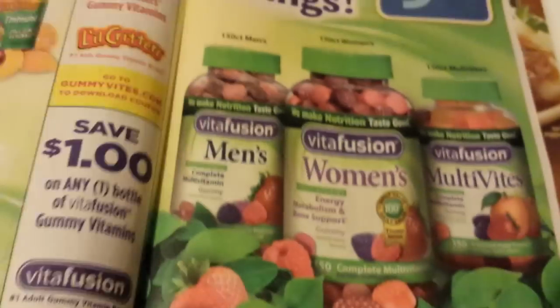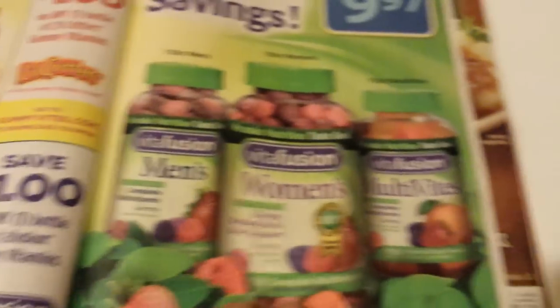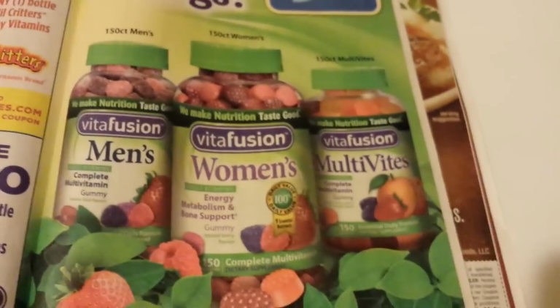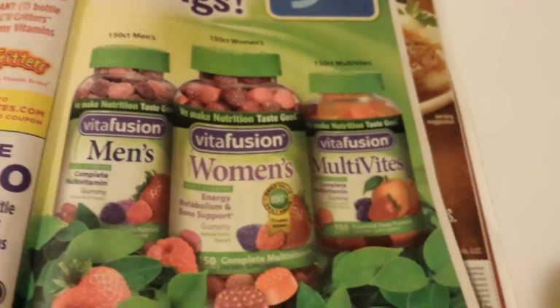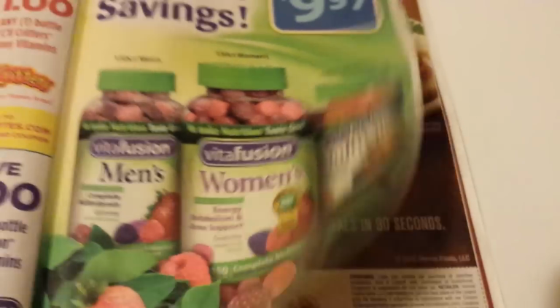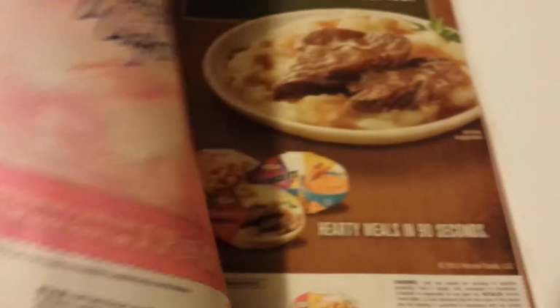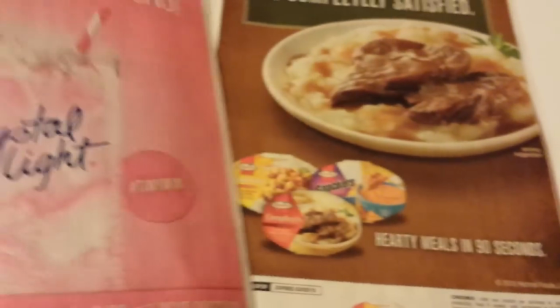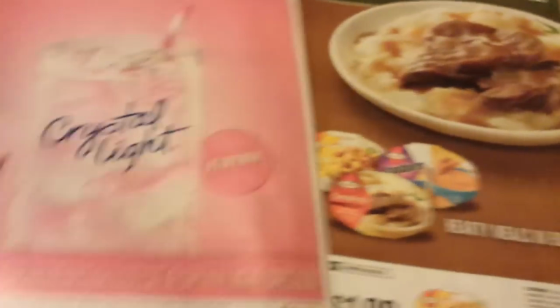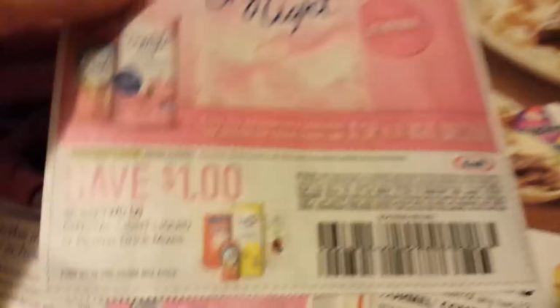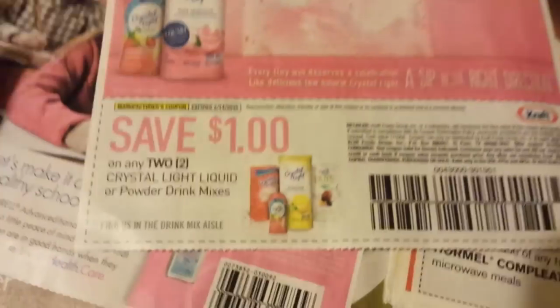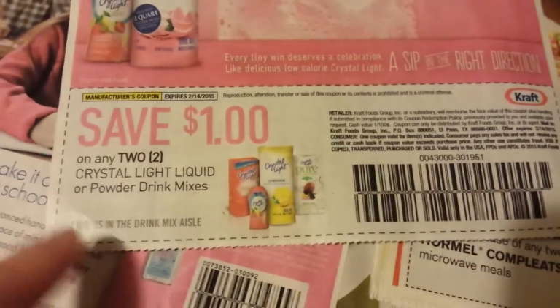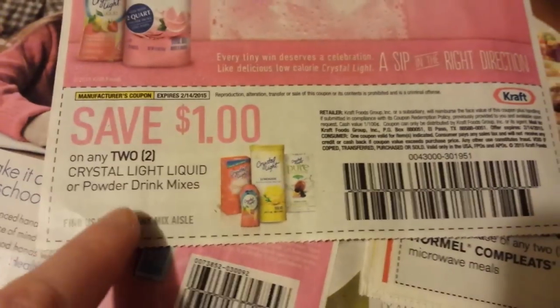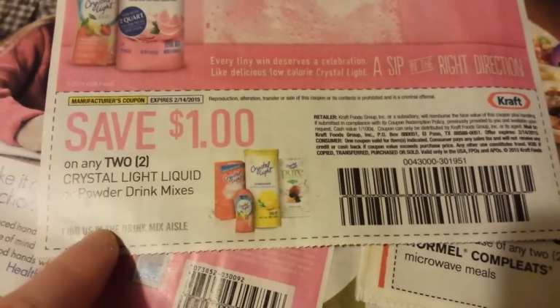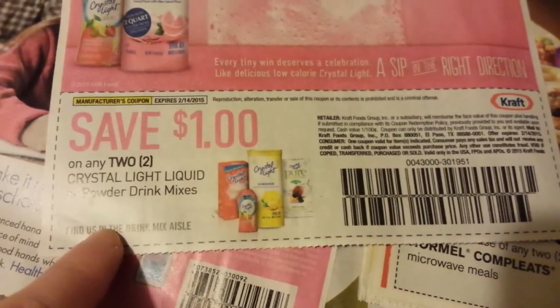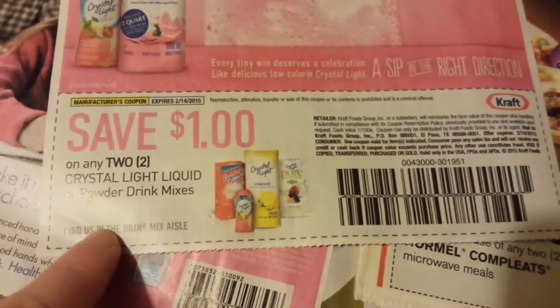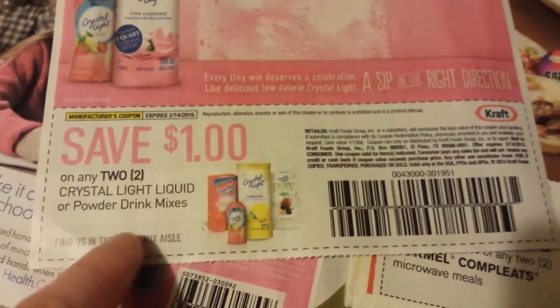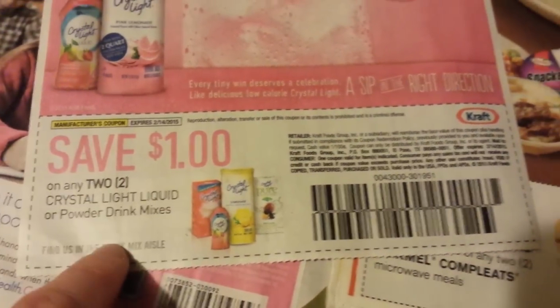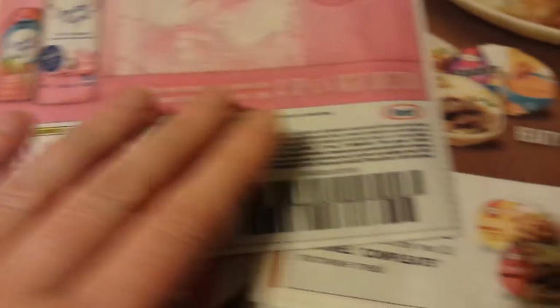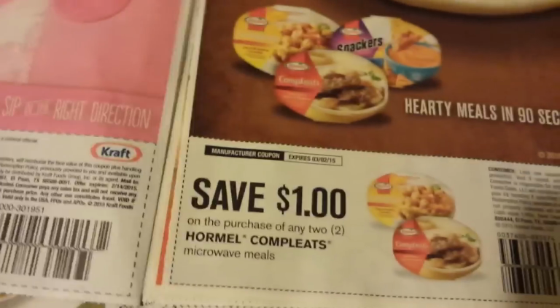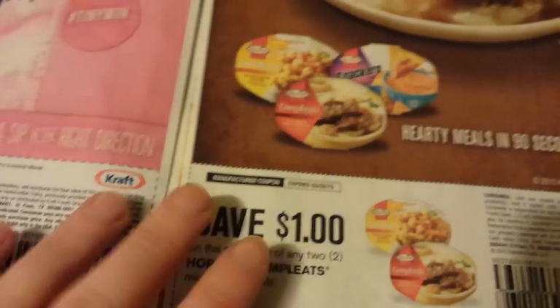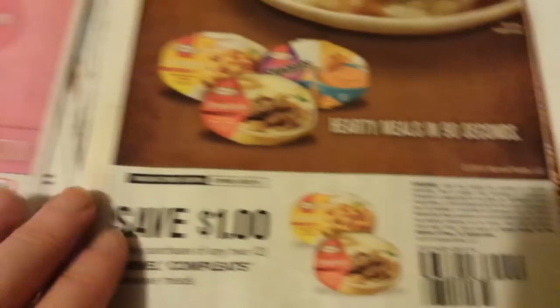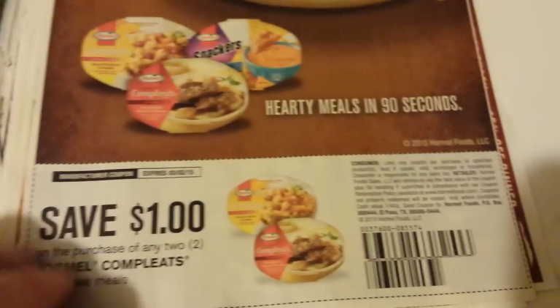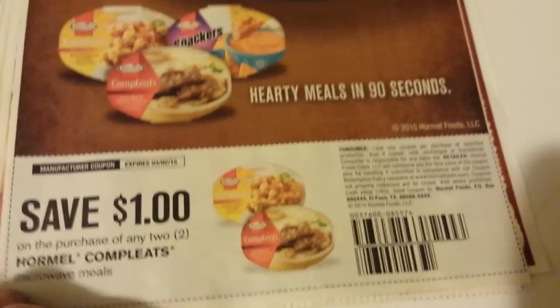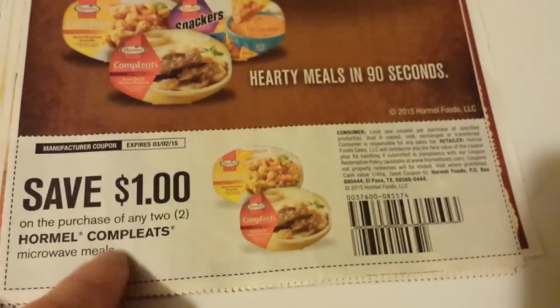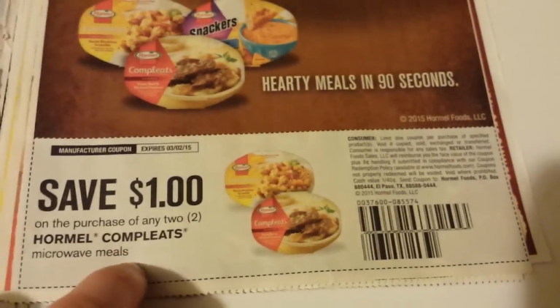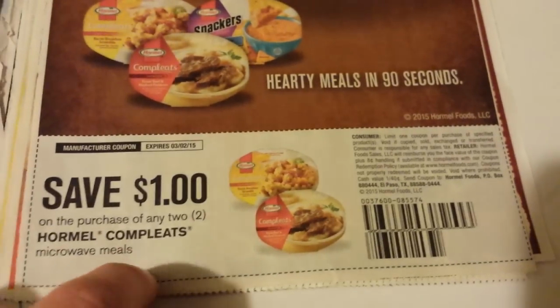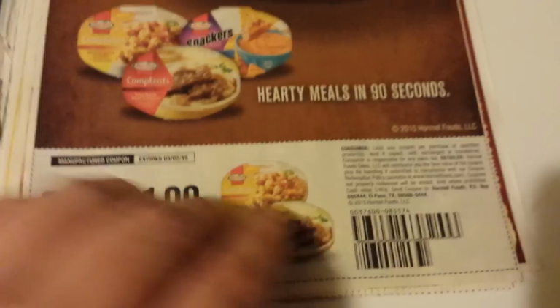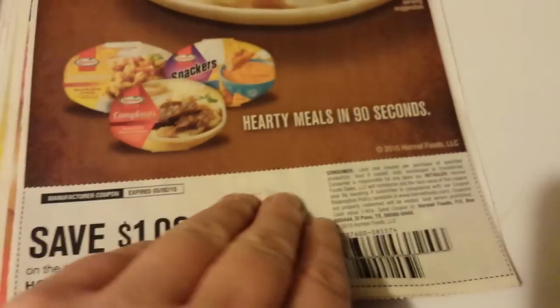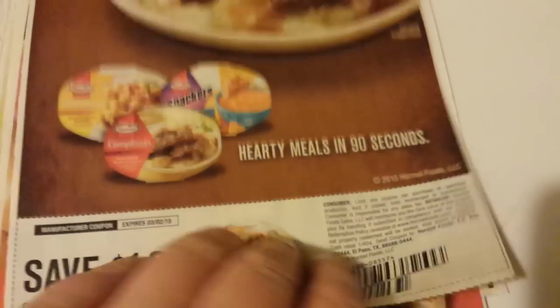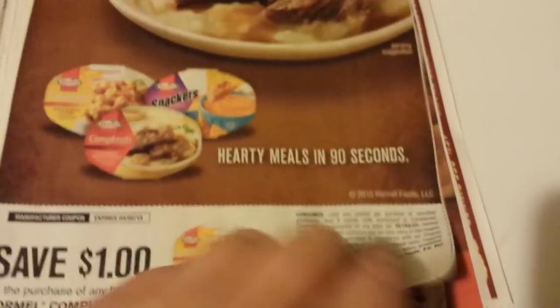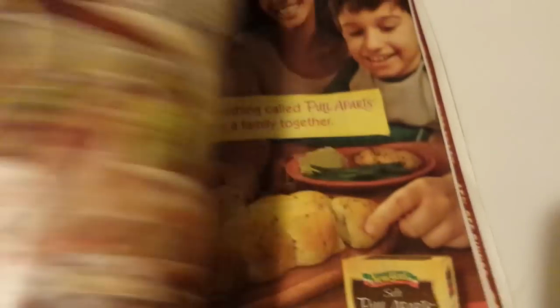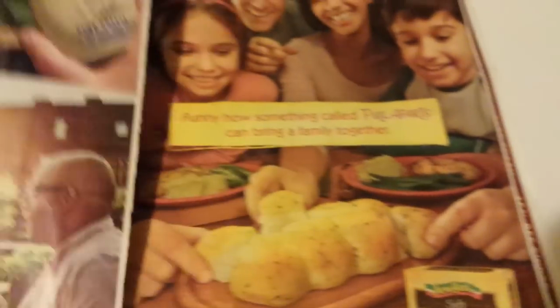No exclusions — just the disposable ones. Crystal Light Liquid Drink Mixes. Two Hormel Complete Microwave Meals.